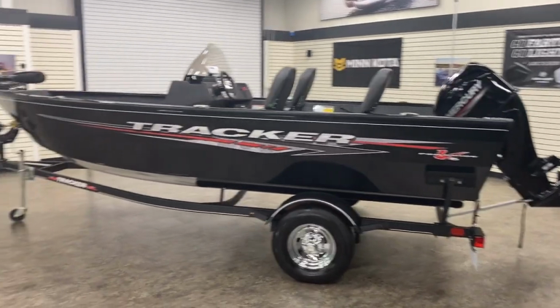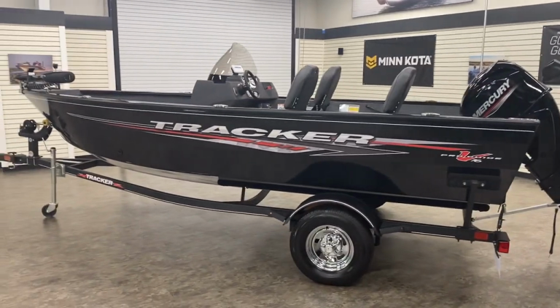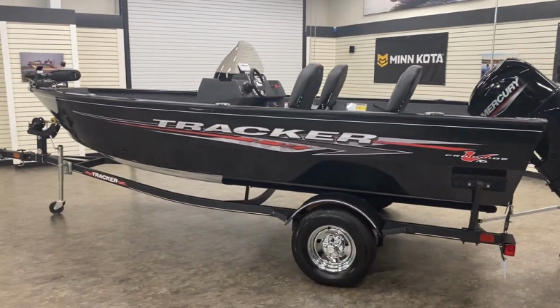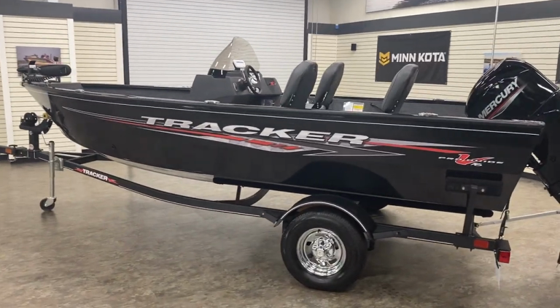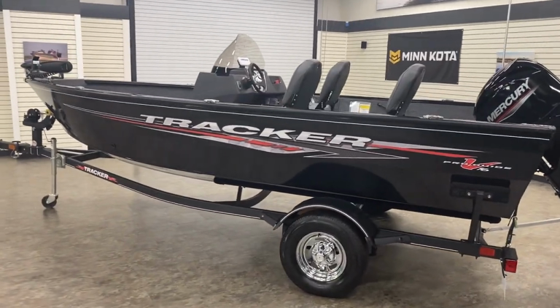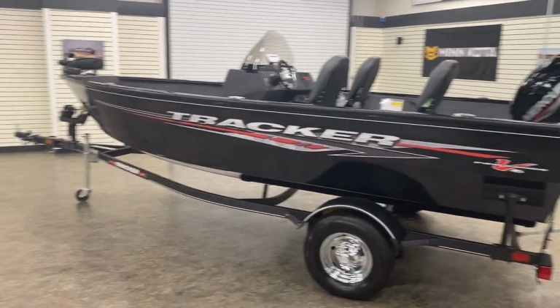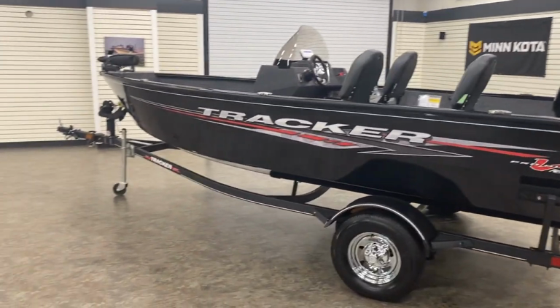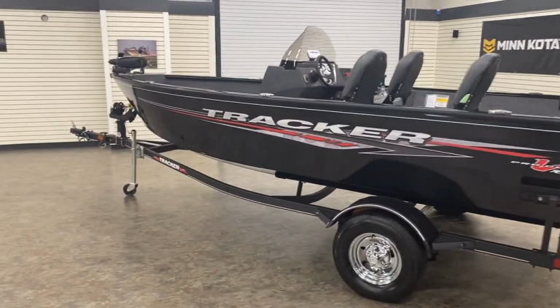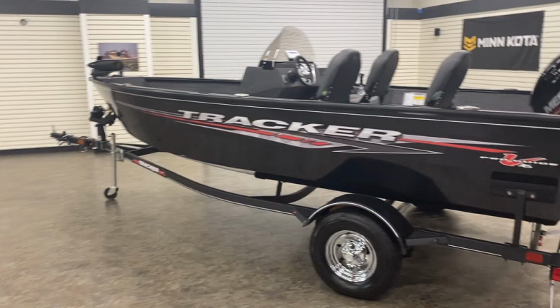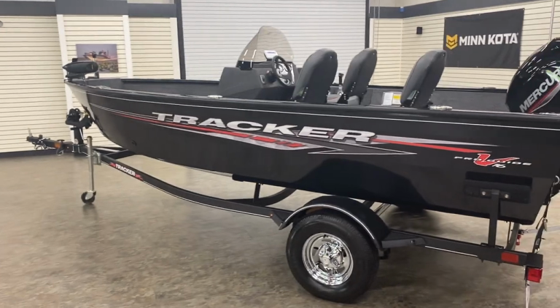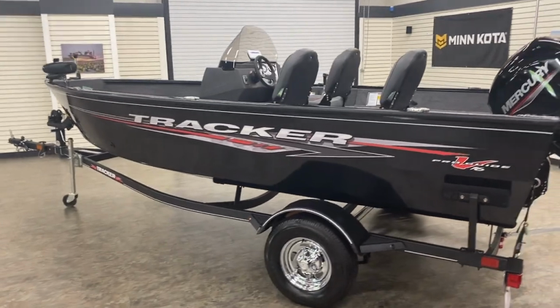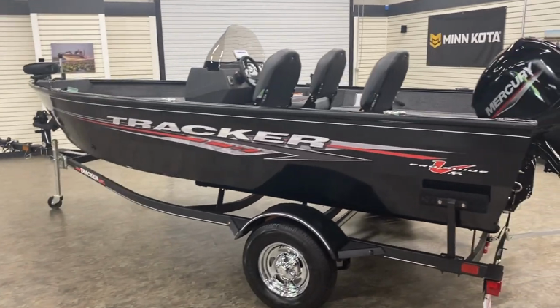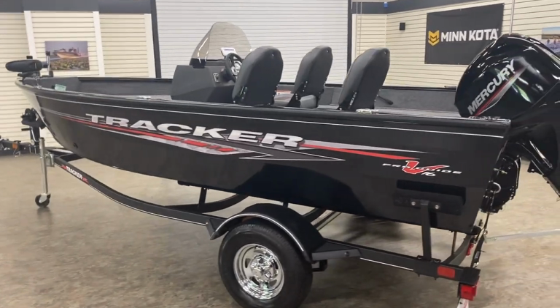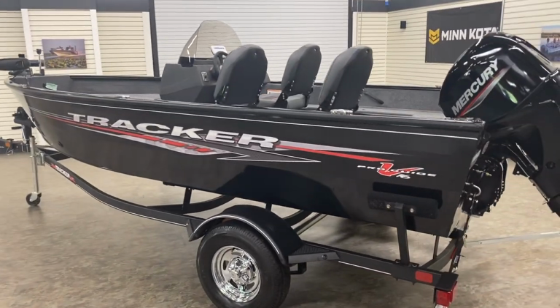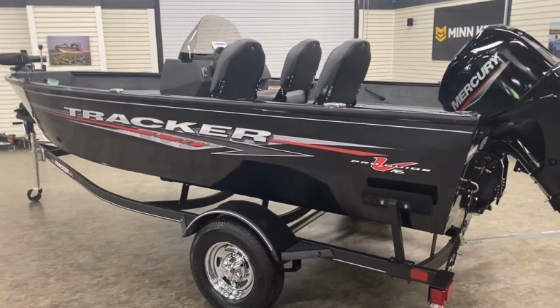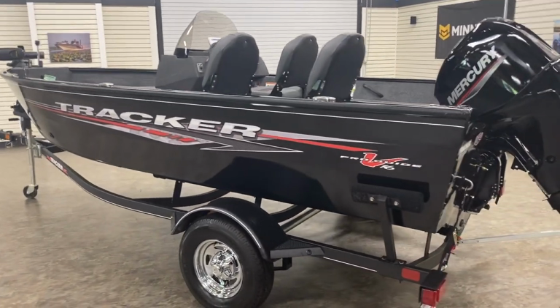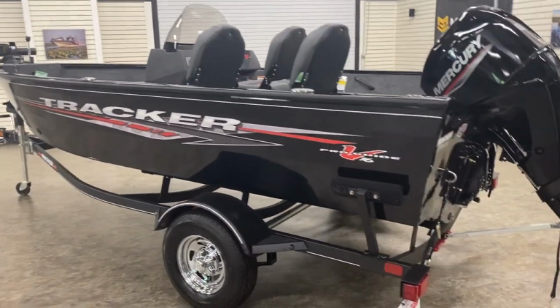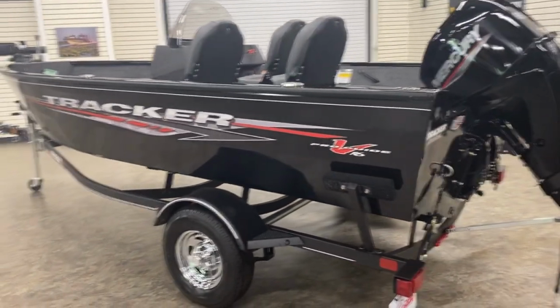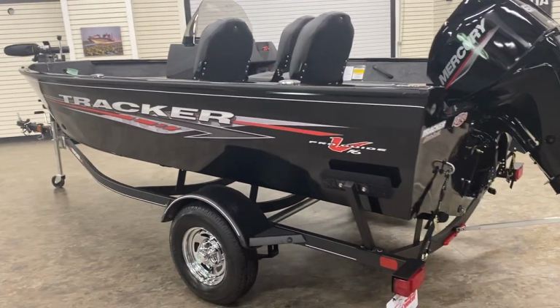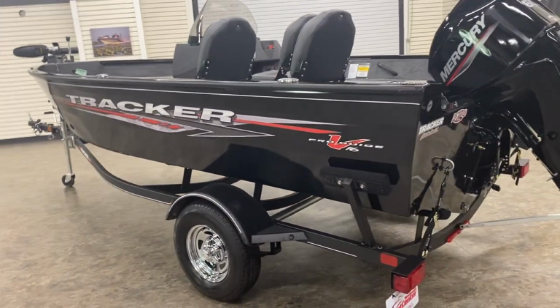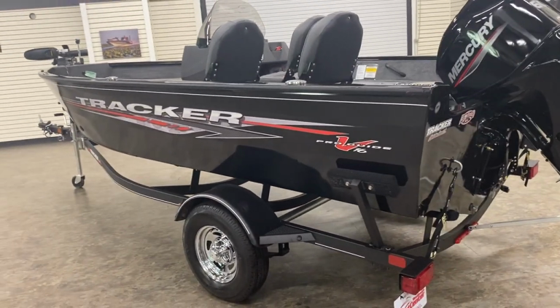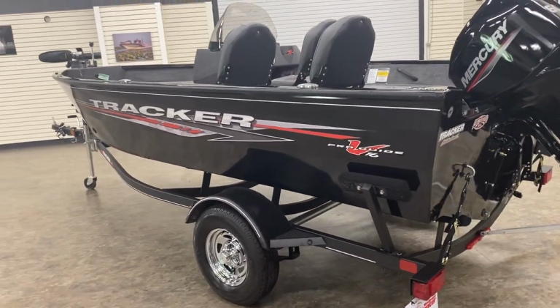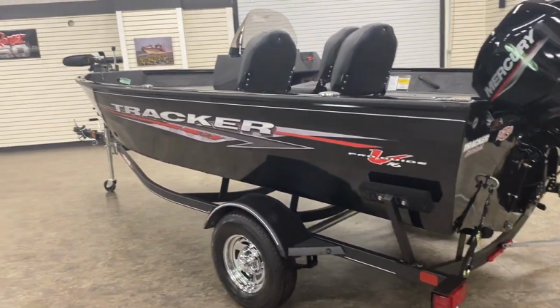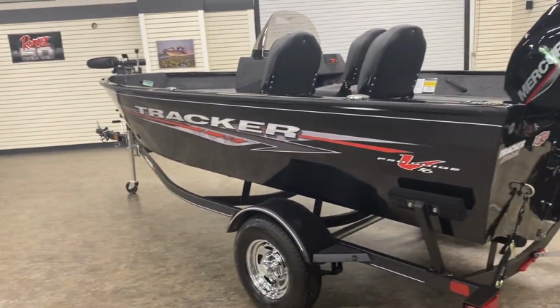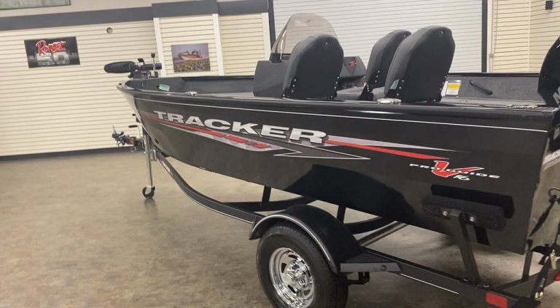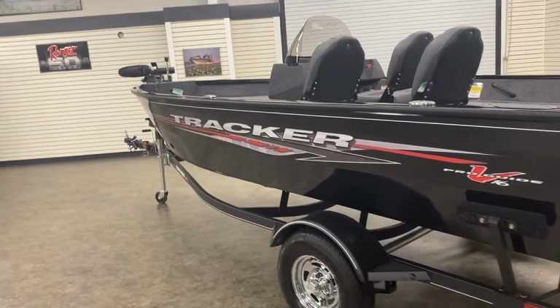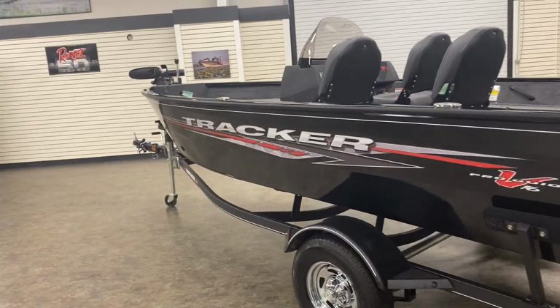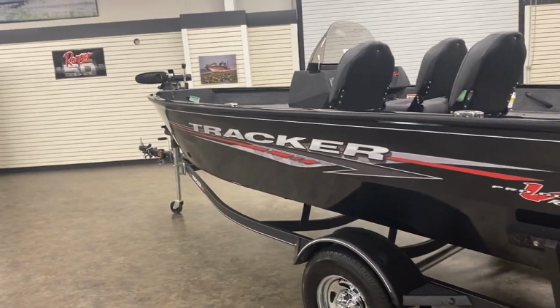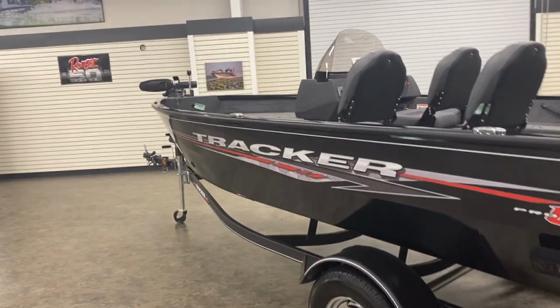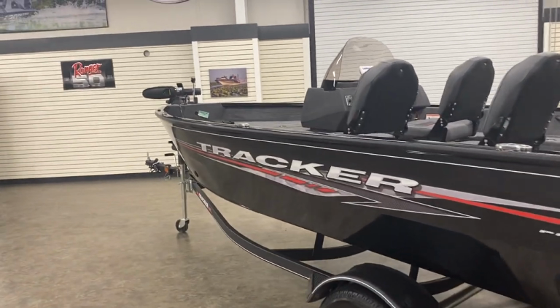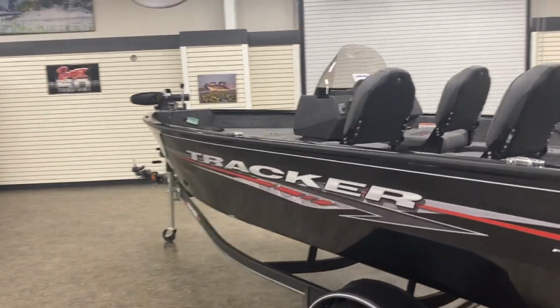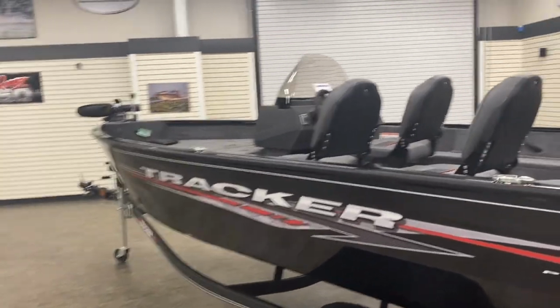The Deep Vs are becoming a lot more popular here in the South due to many reasons. You get that better performance with the Deep V, so a little bit rougher water, more stable, less wet ride.